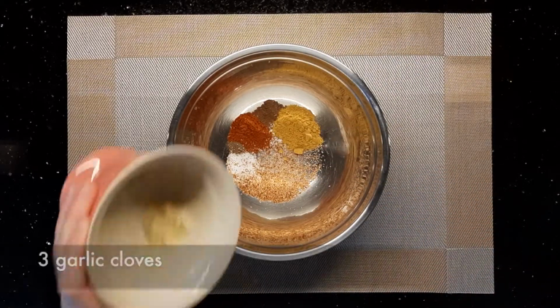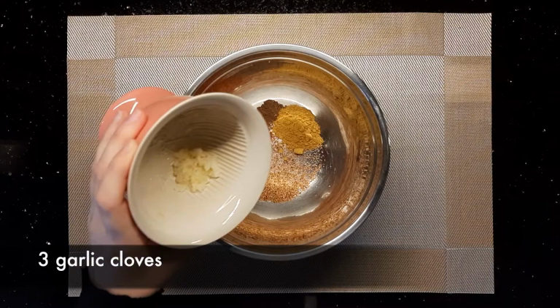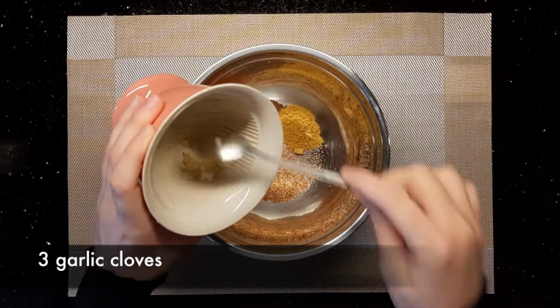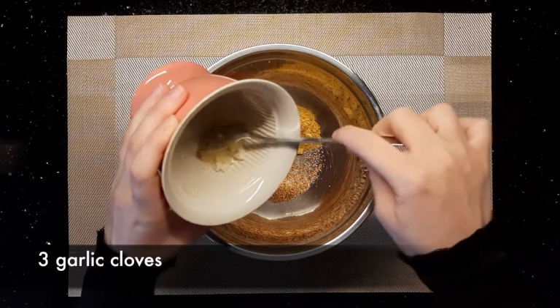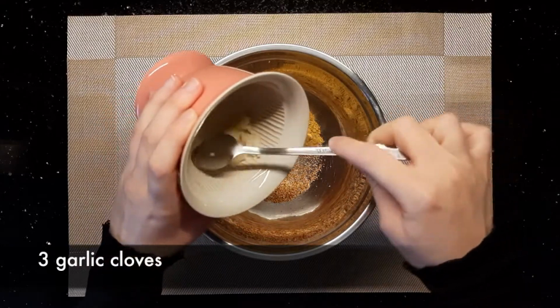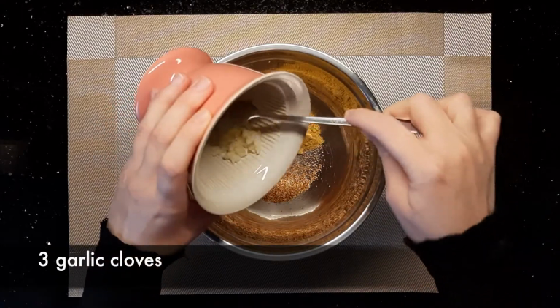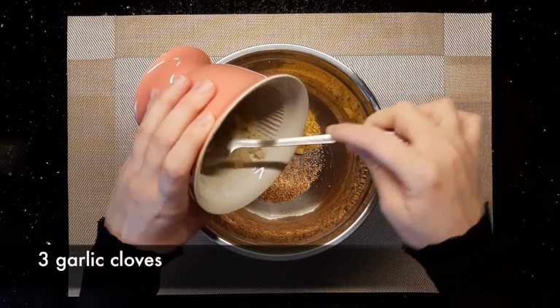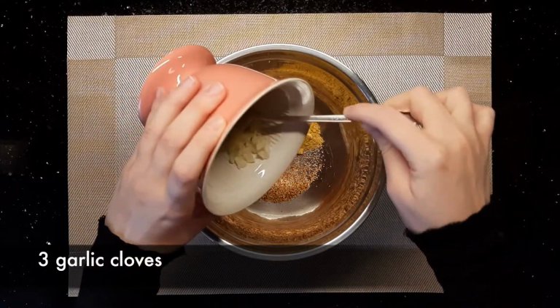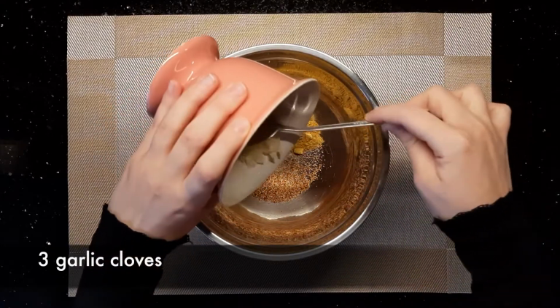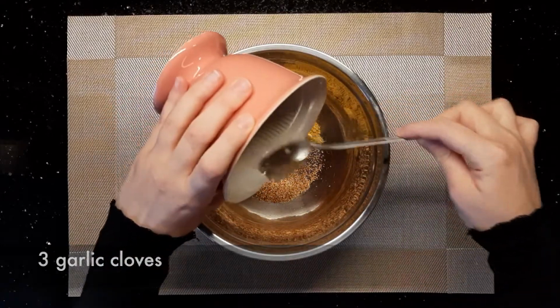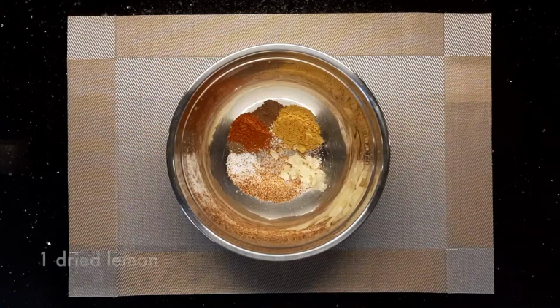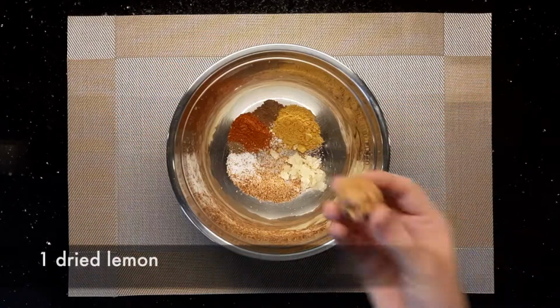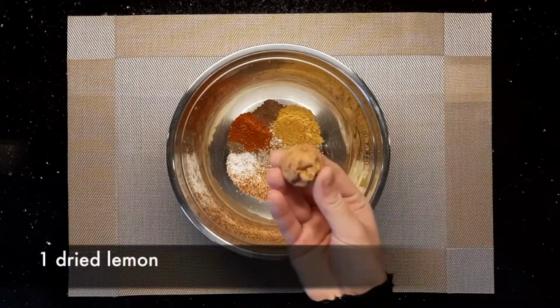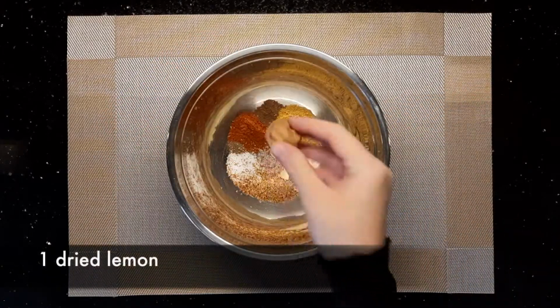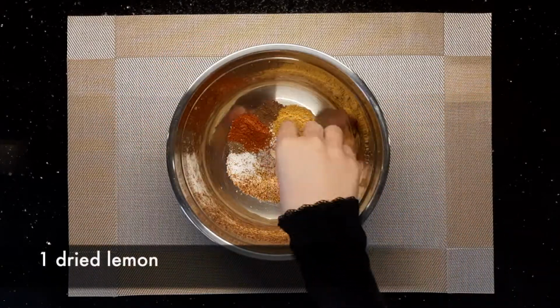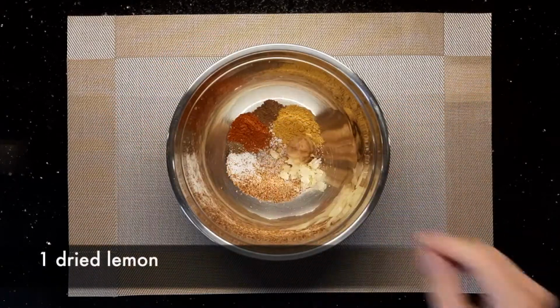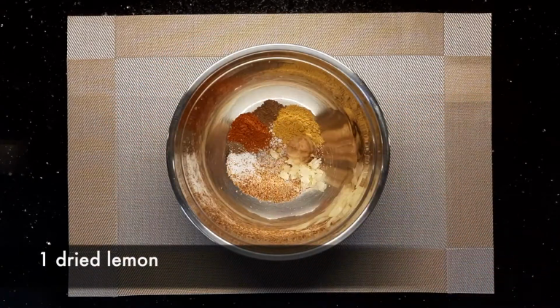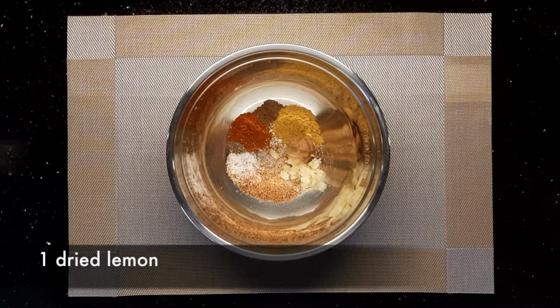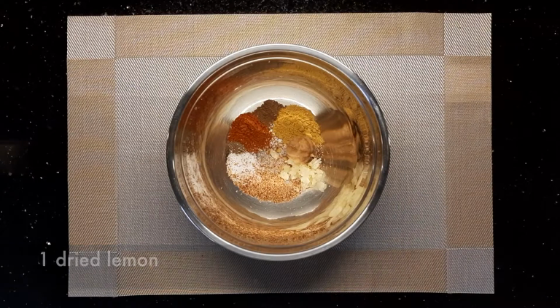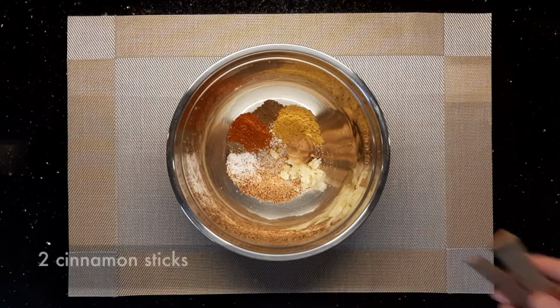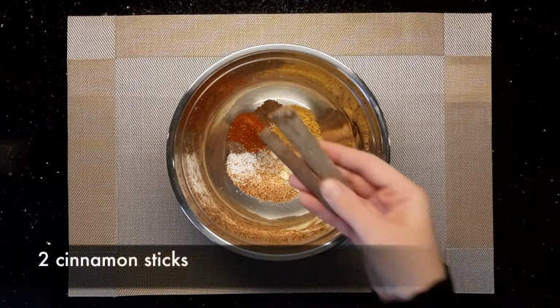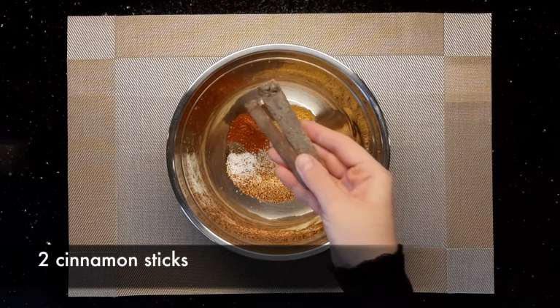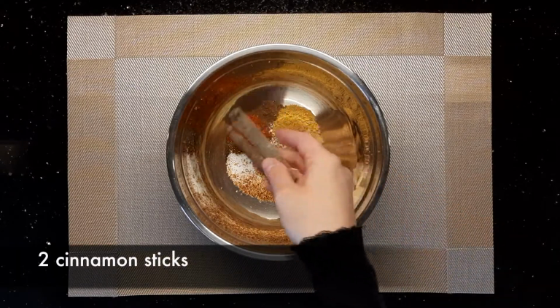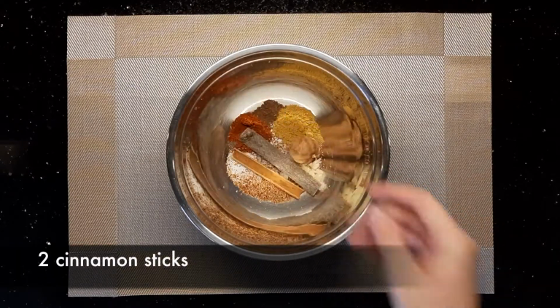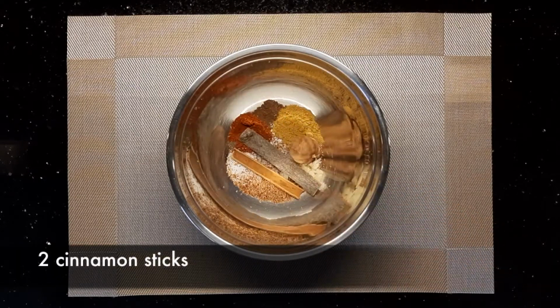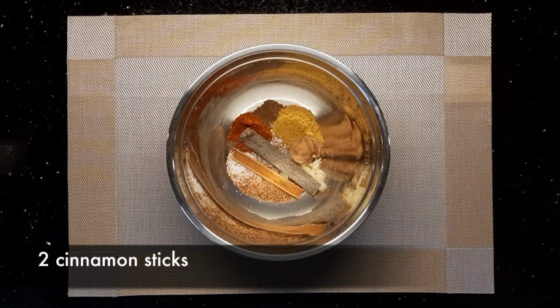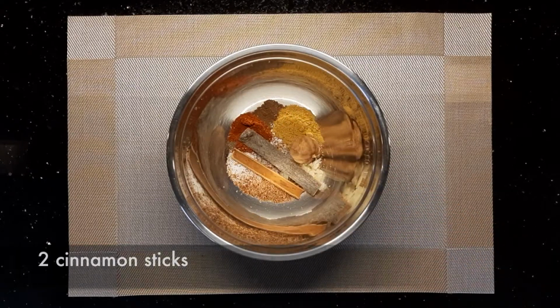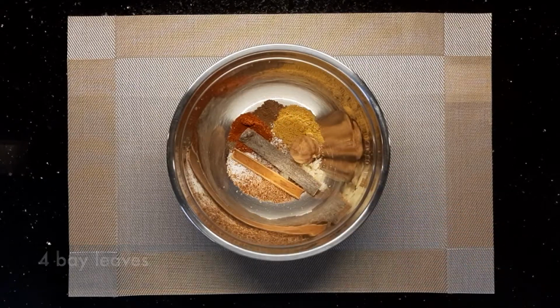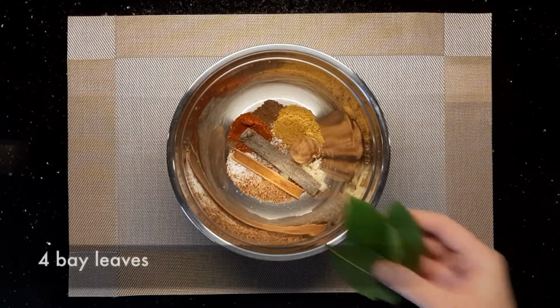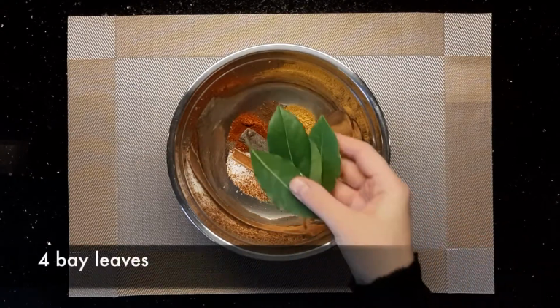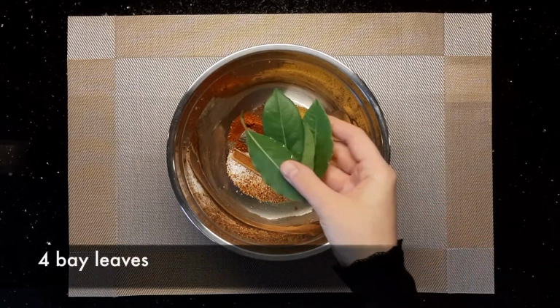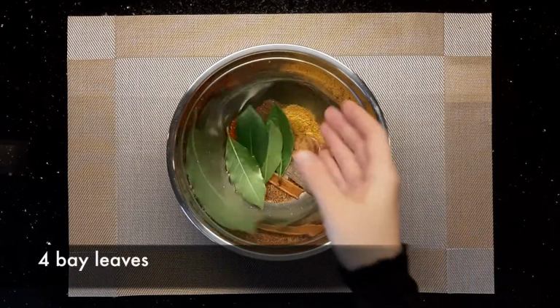Then add 3 minced garlic cloves, 1 dried lemon, 2 cinnamon sticks, 4 bay leaves, and 5 cloves.